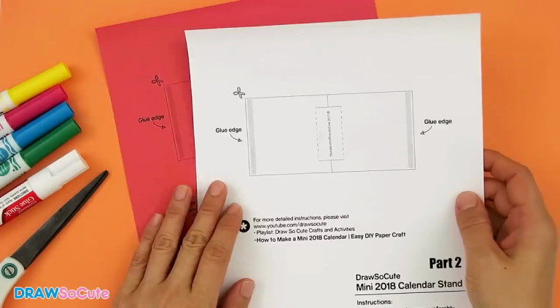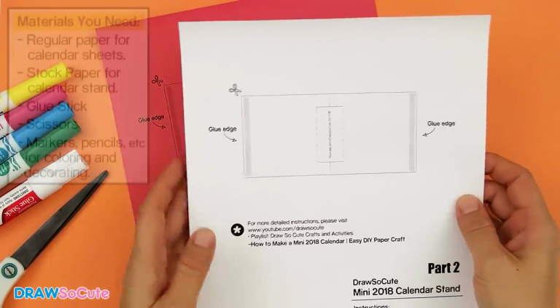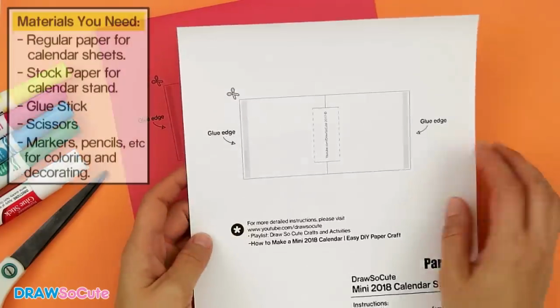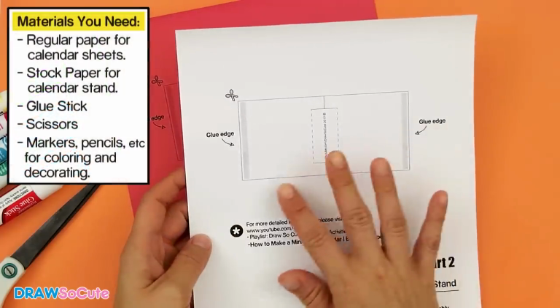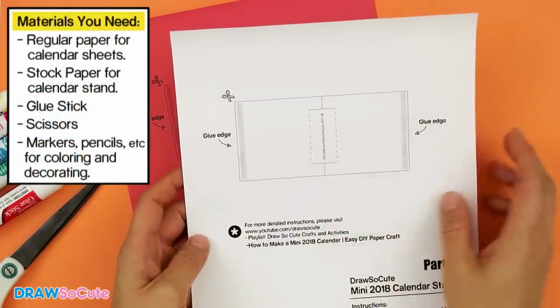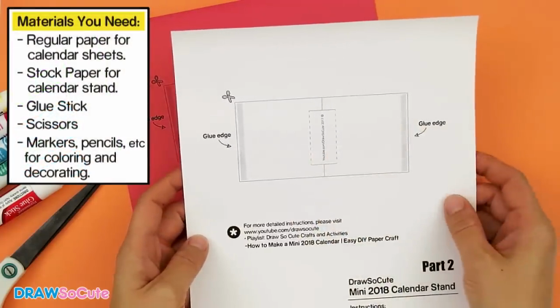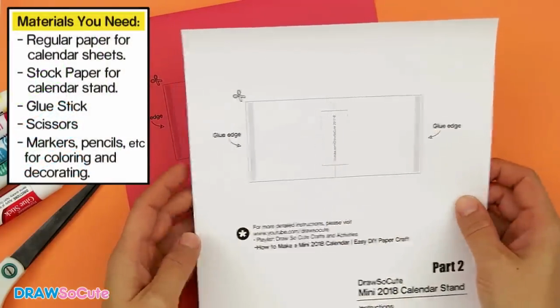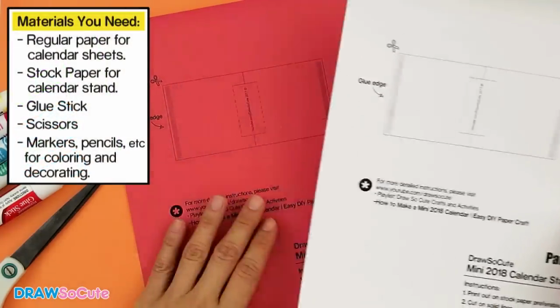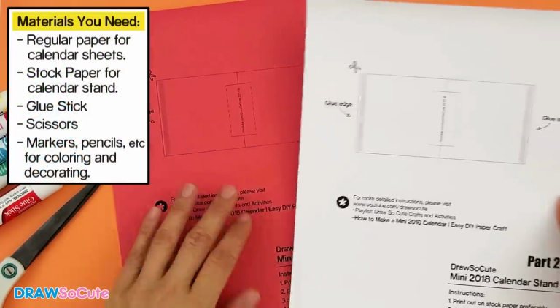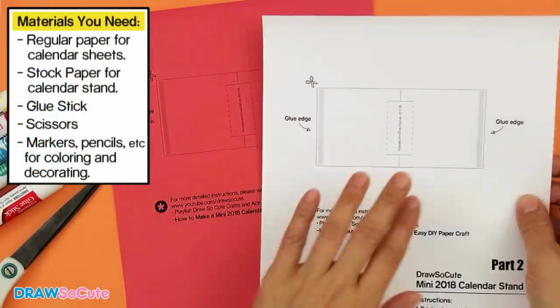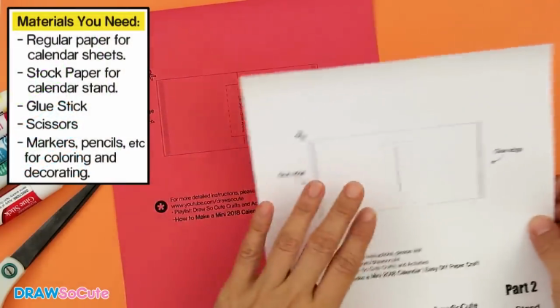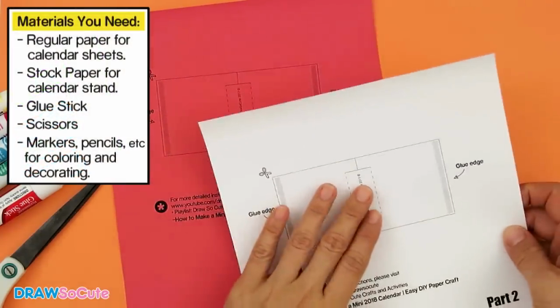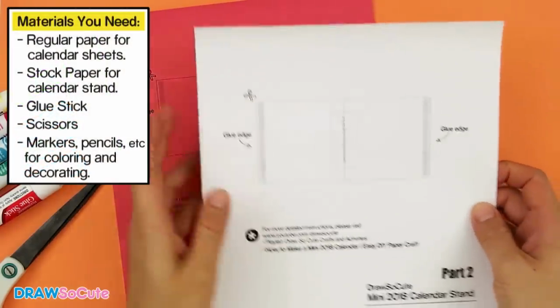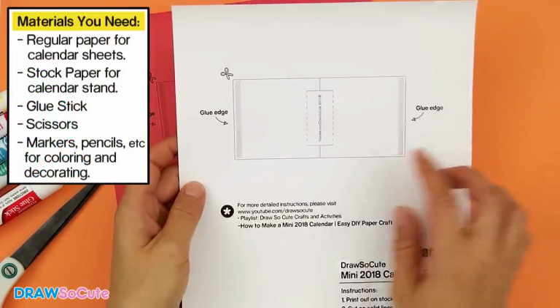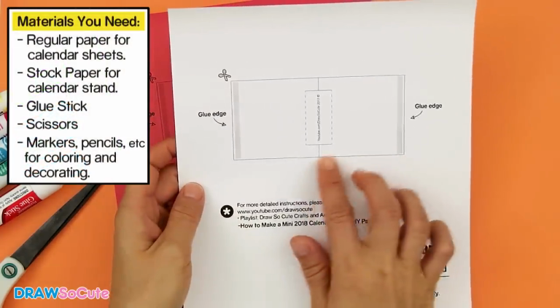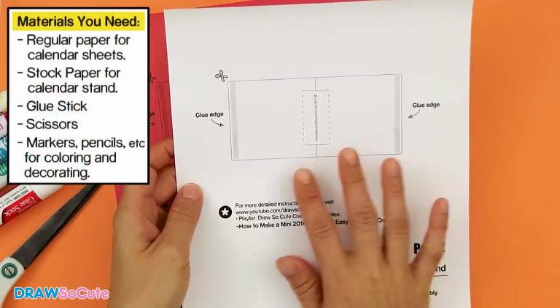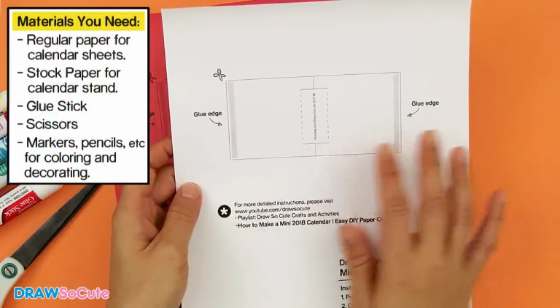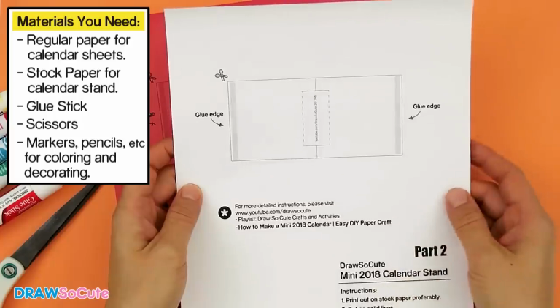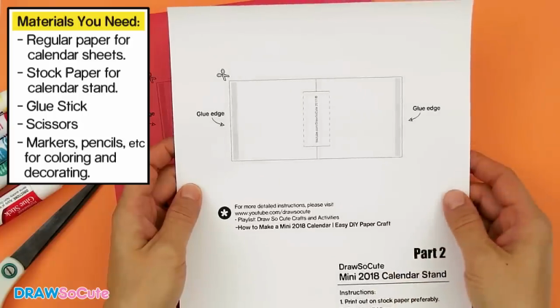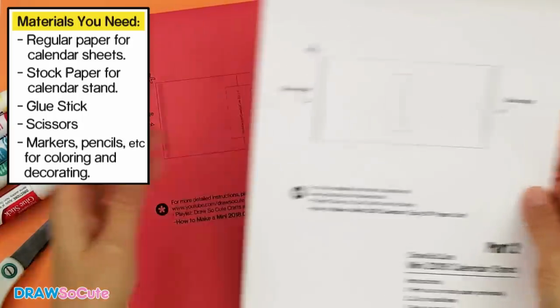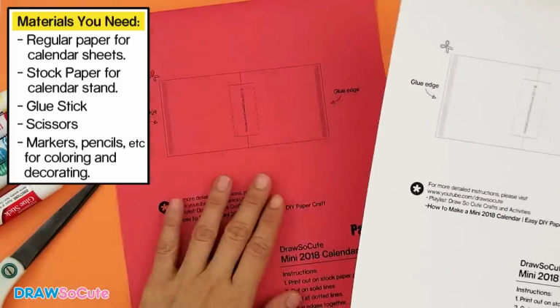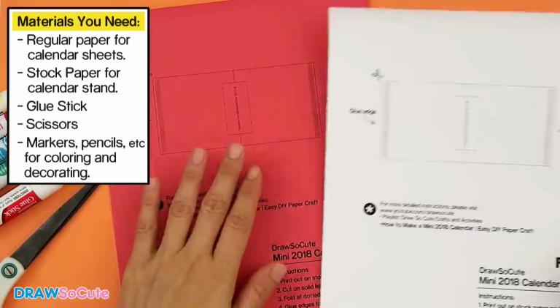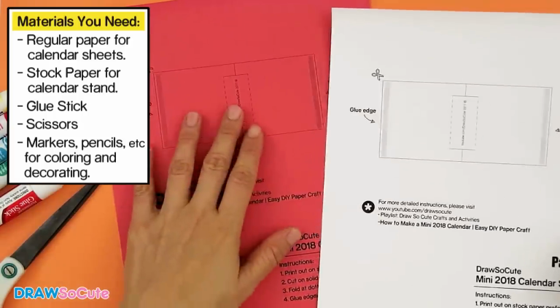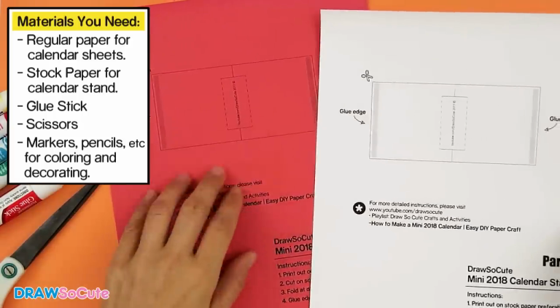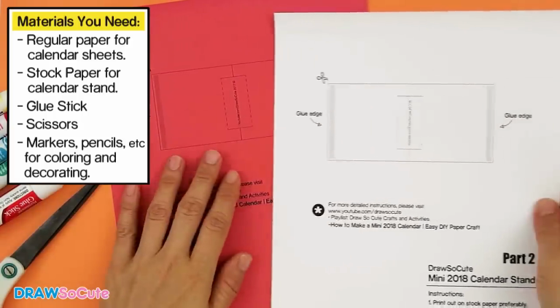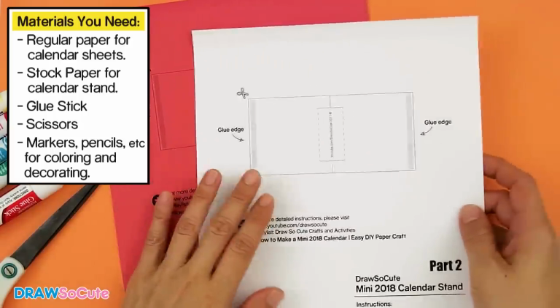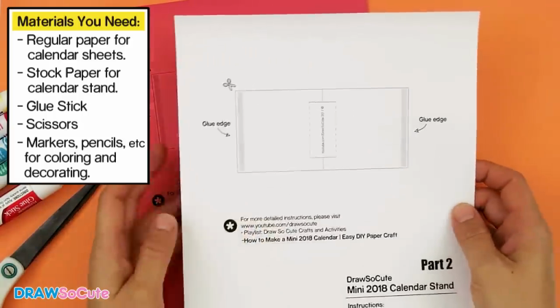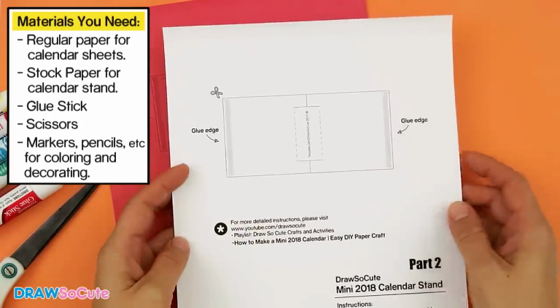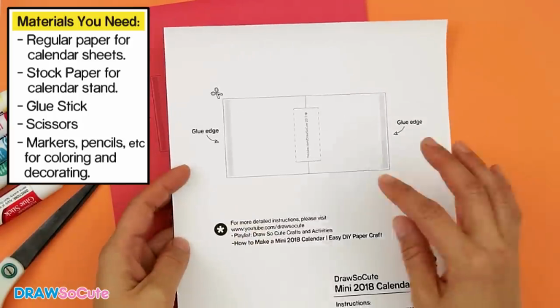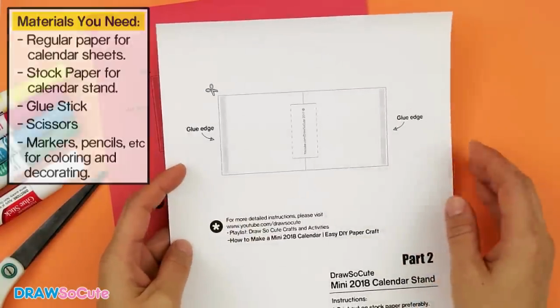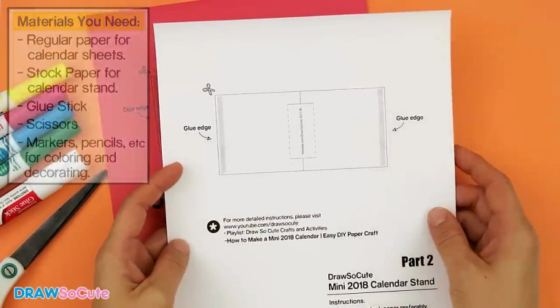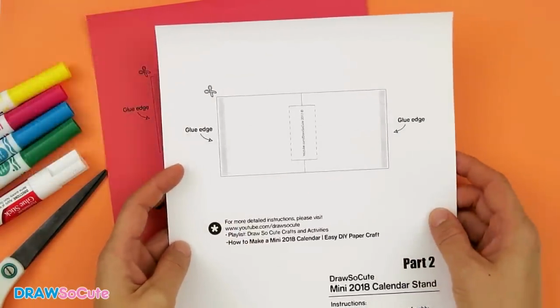The first part I'm going to show you is how to make this stand. I'm going to use the white one only because you can see the lines a little bit better when I explain it, but I will also show you the color one just so you can see the difference when you put the calendar sheets on top.